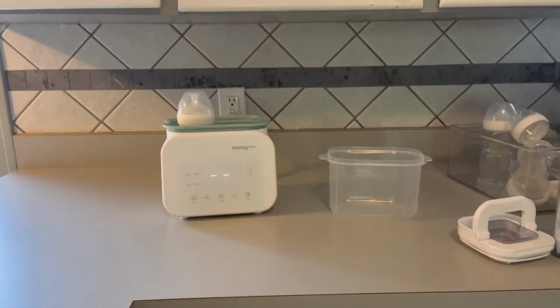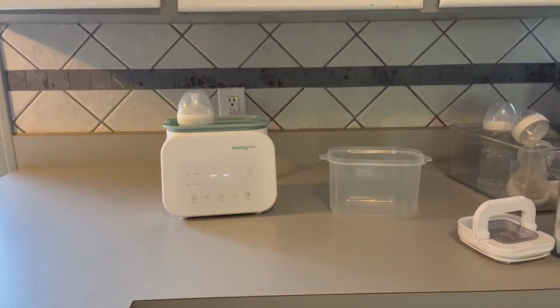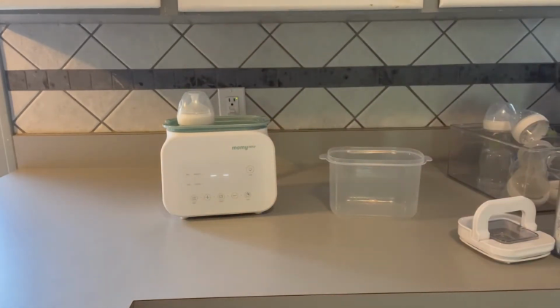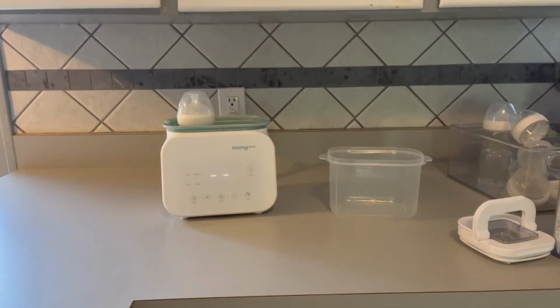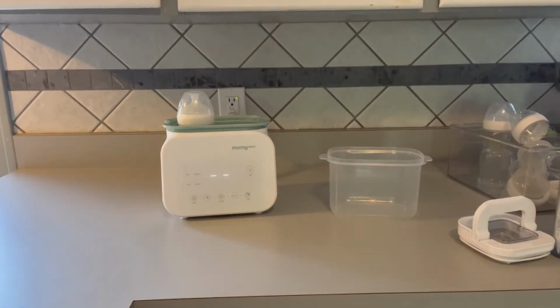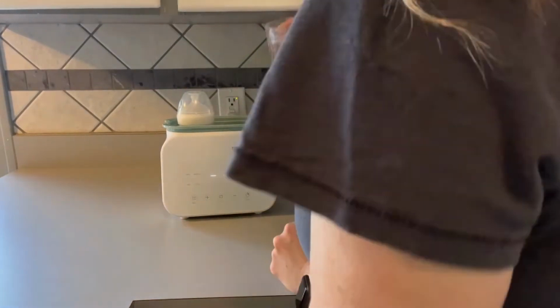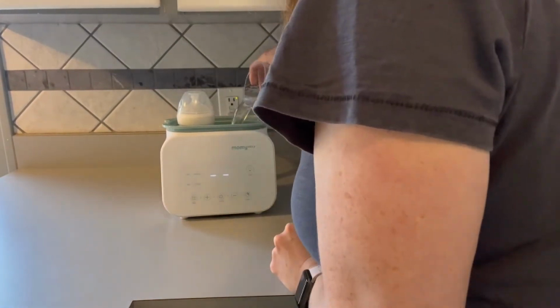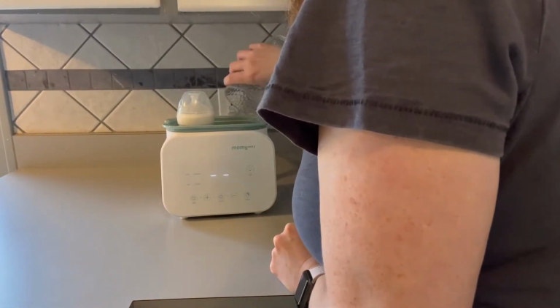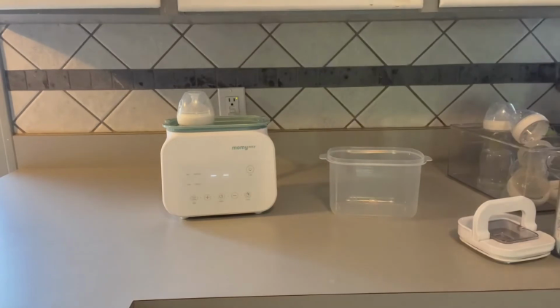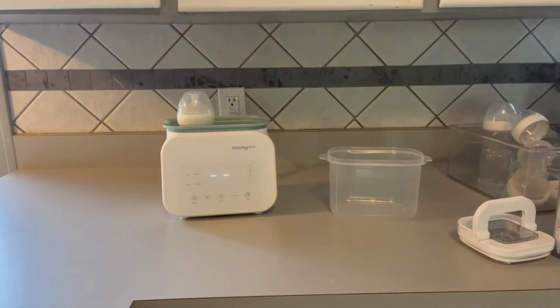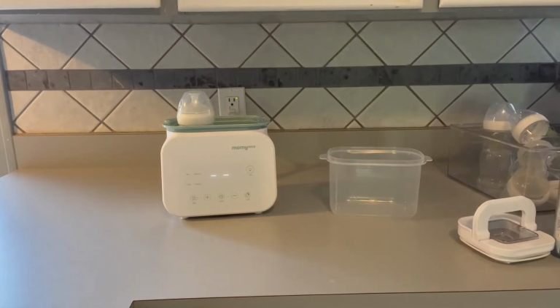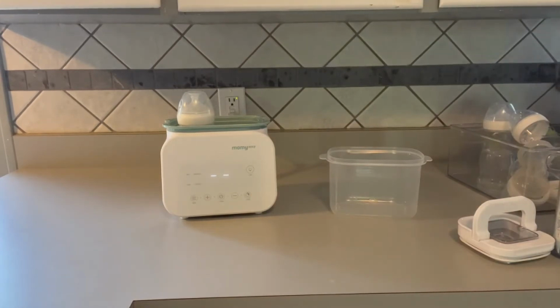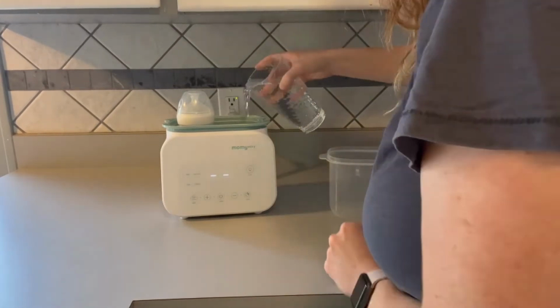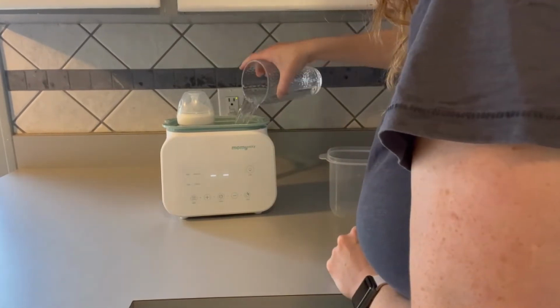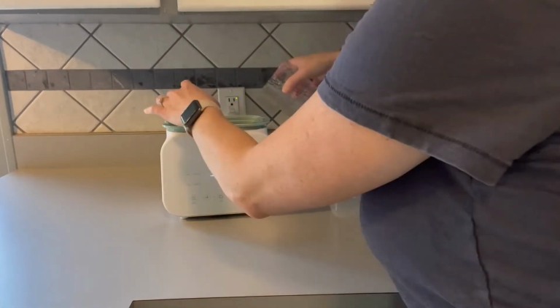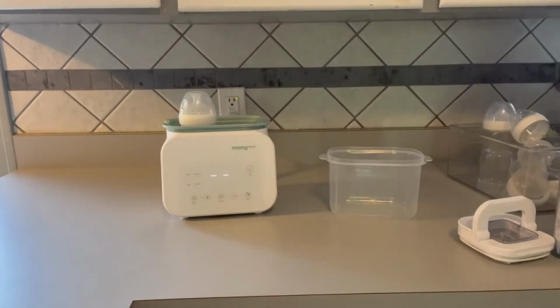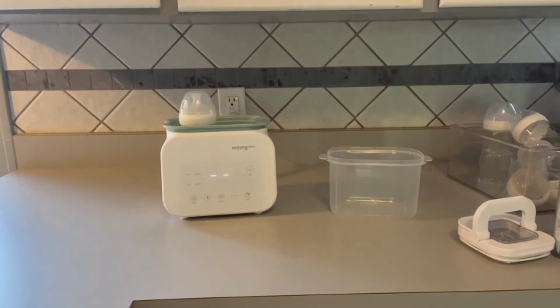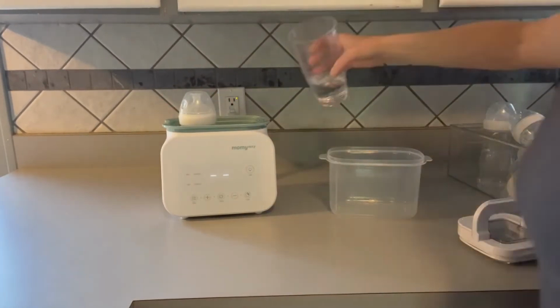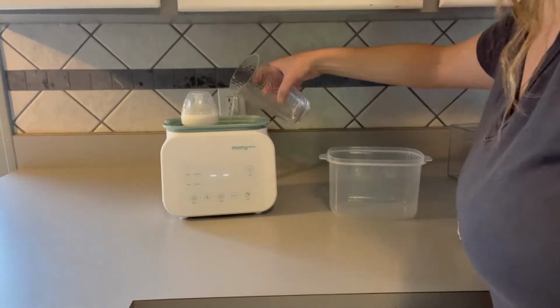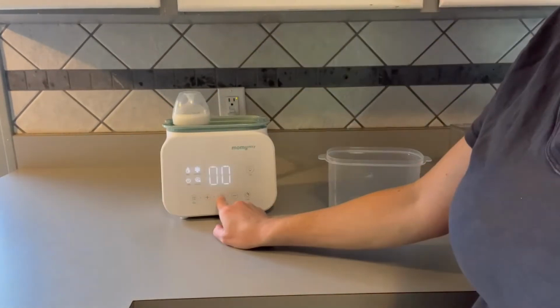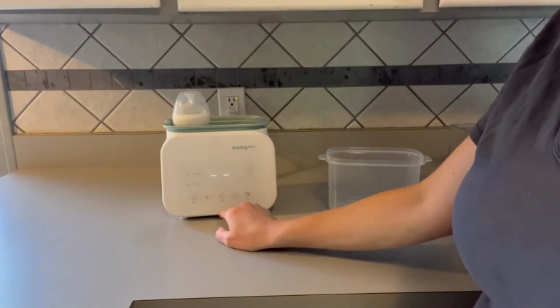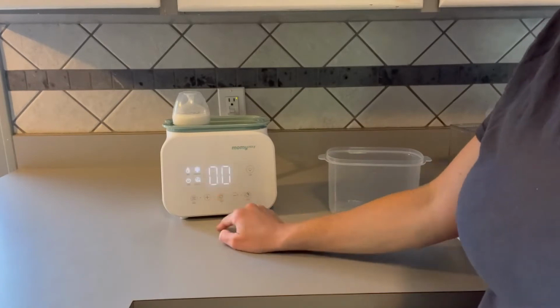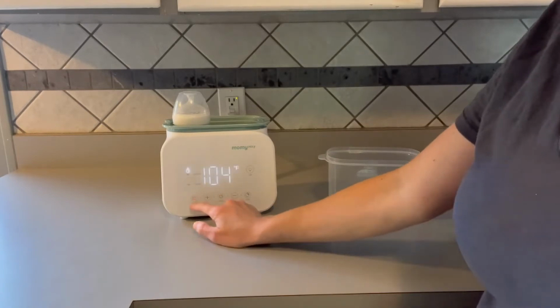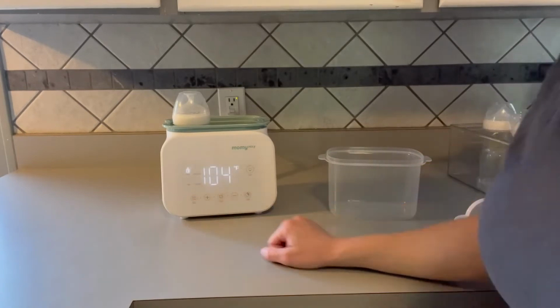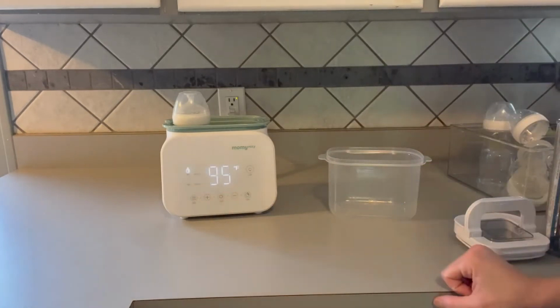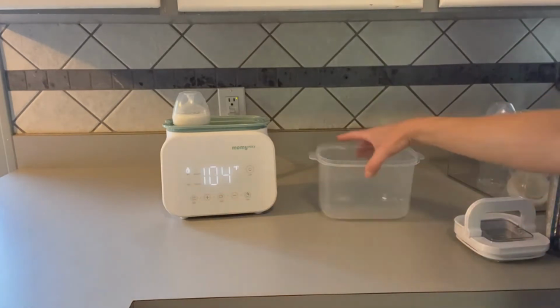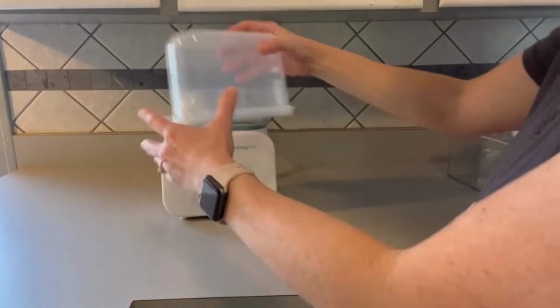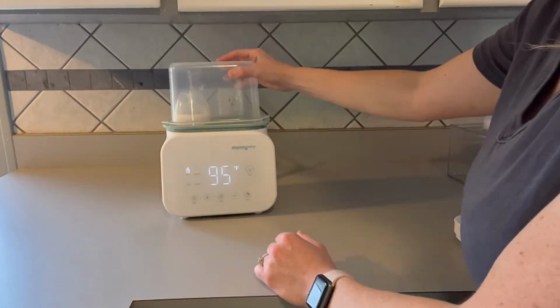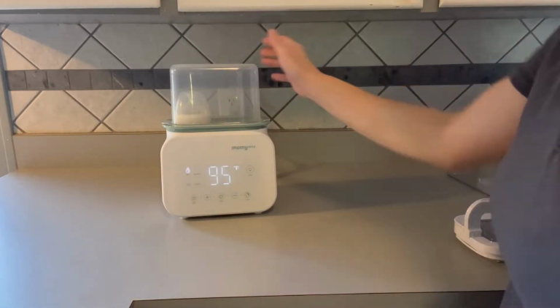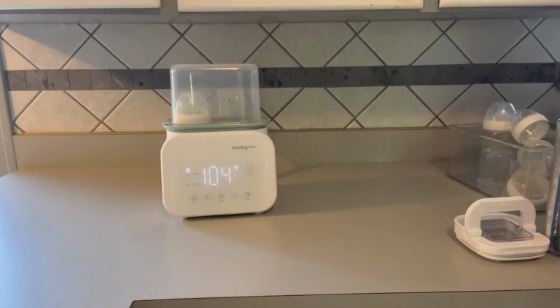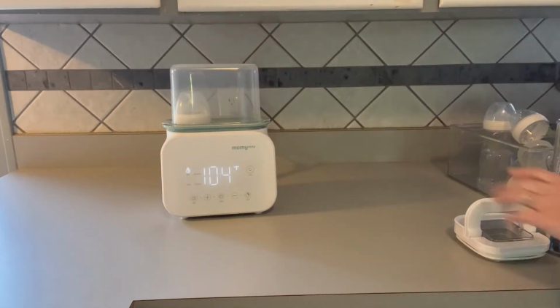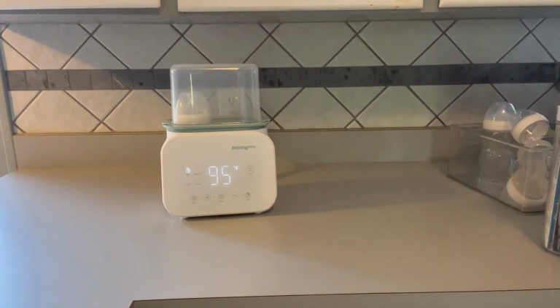It warms formula or breast milk to the perfect temperature with virtually no effort and does so quickly. Depending on the starting temp, you should be able to heat about 5 ounces of milk to 99 degrees within 3 to 4 minutes.